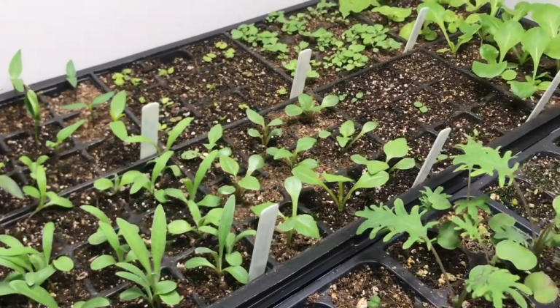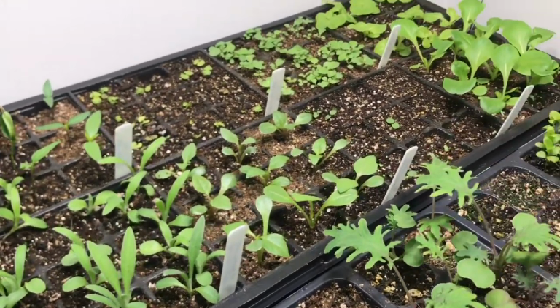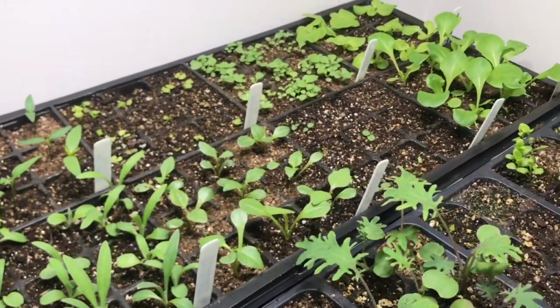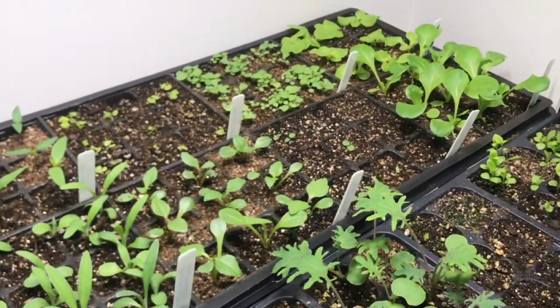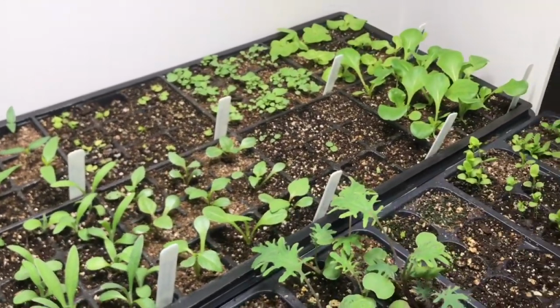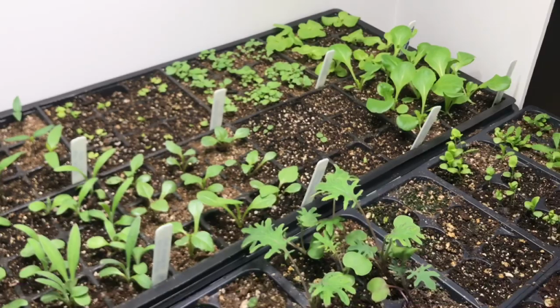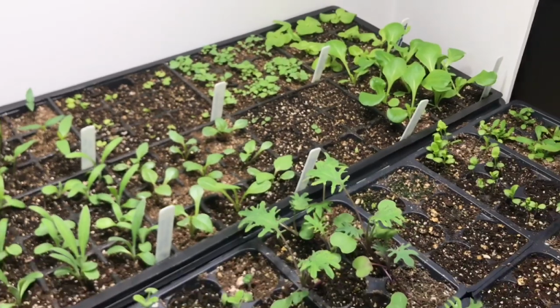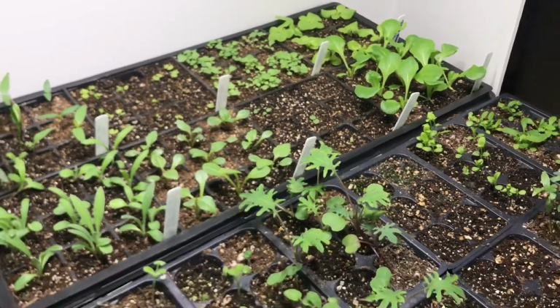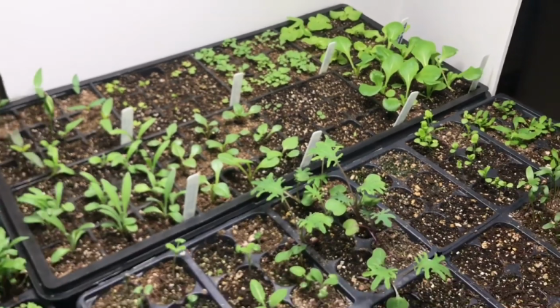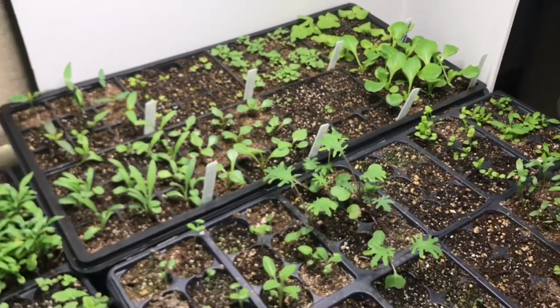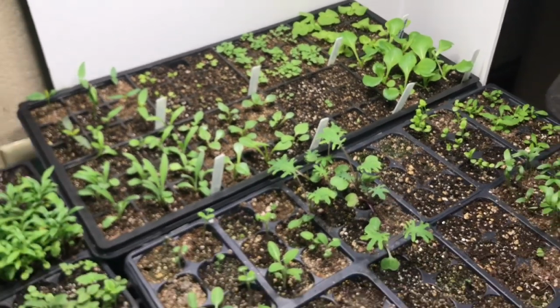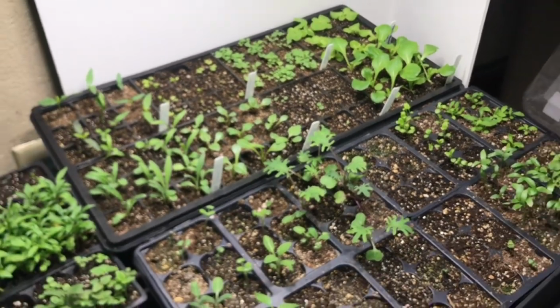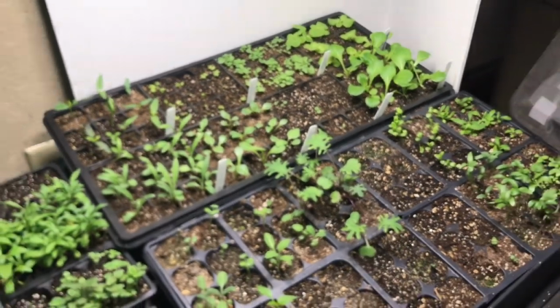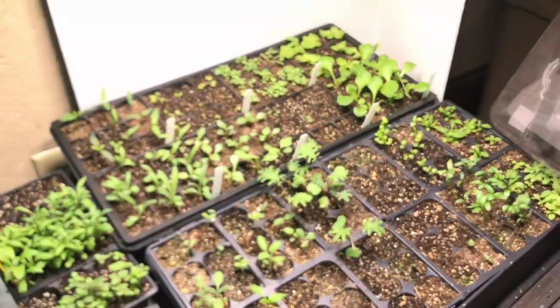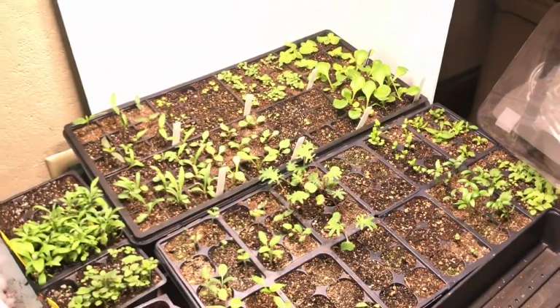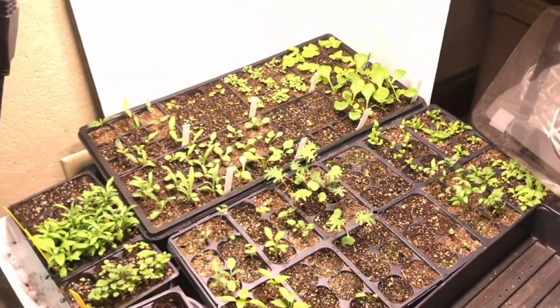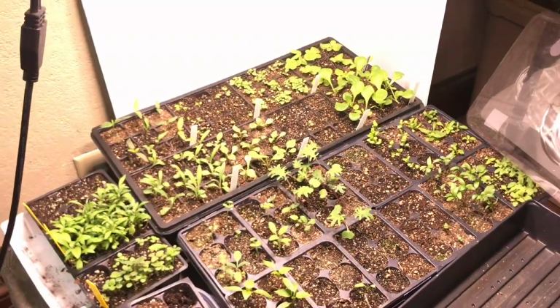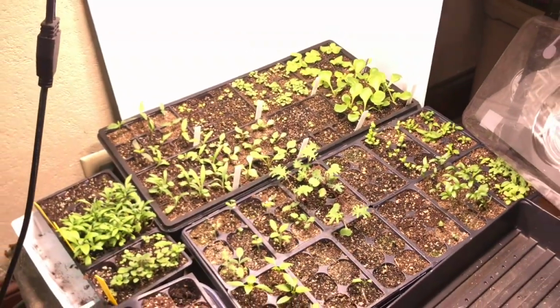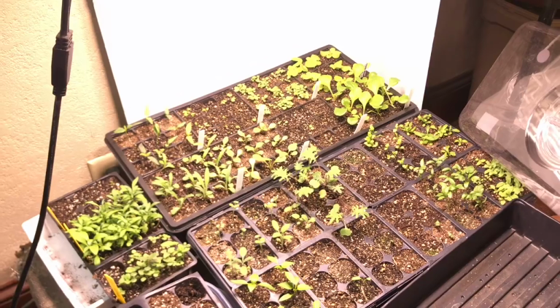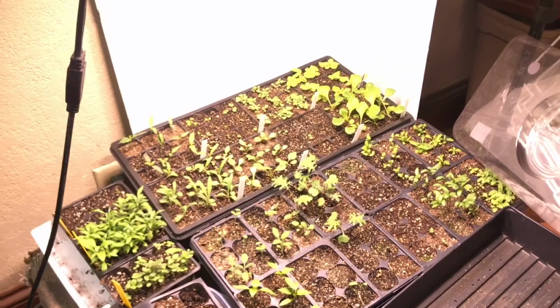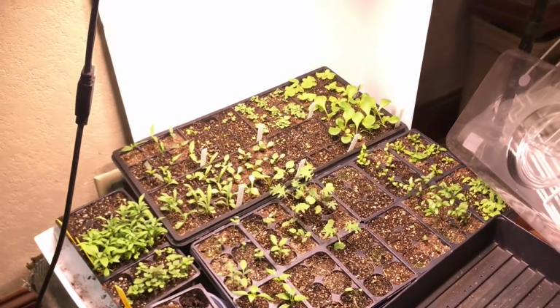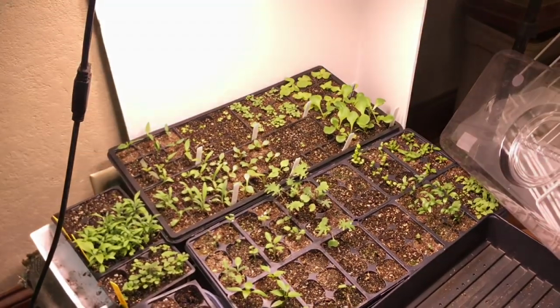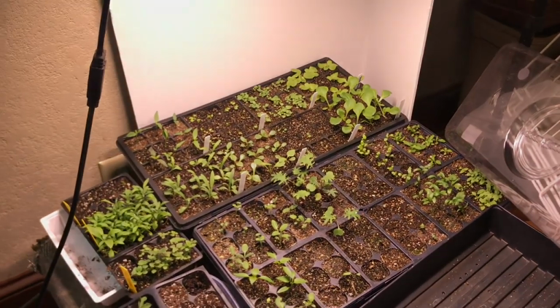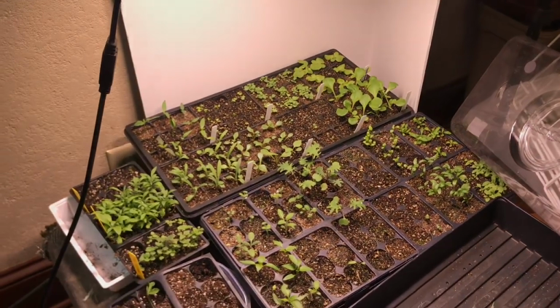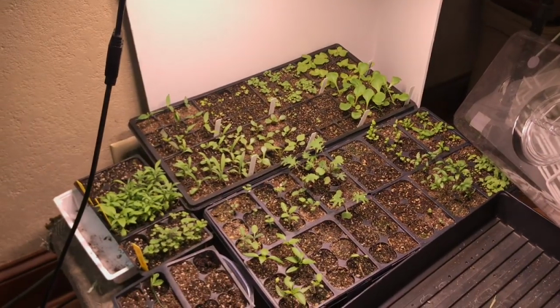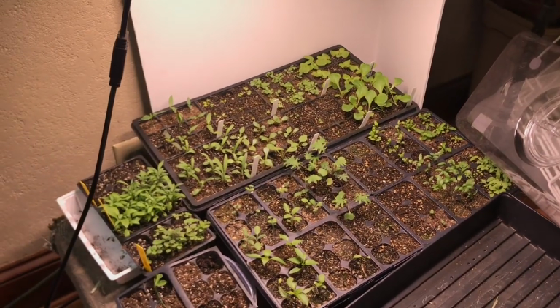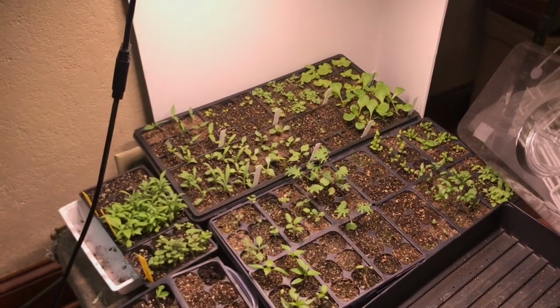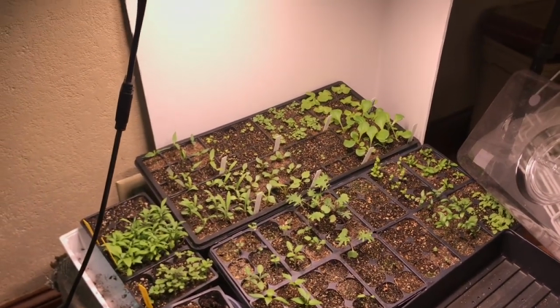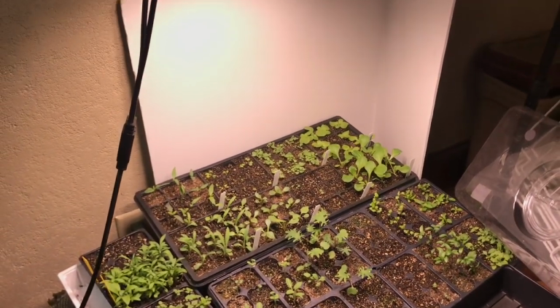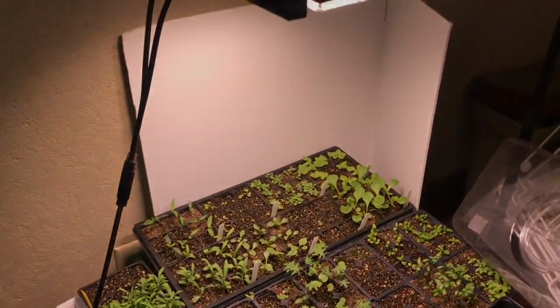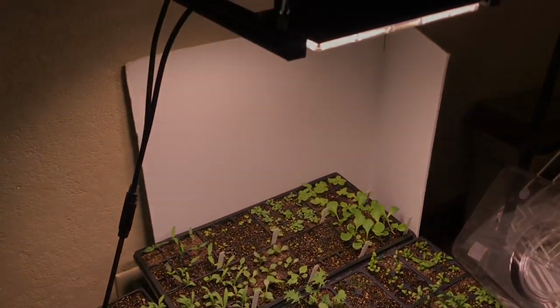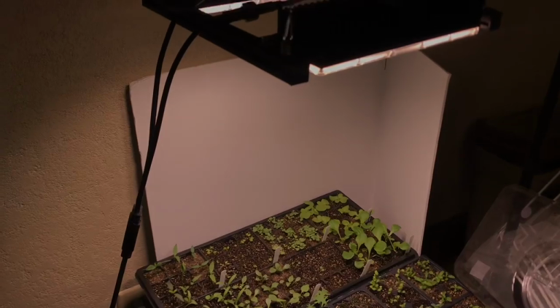There's a little bit of kale in there, some lettuce, and I believe some herbs. Since this filming I have transferred a lot of these and started a bunch more stuff, so you guys will see that pretty soon as well.